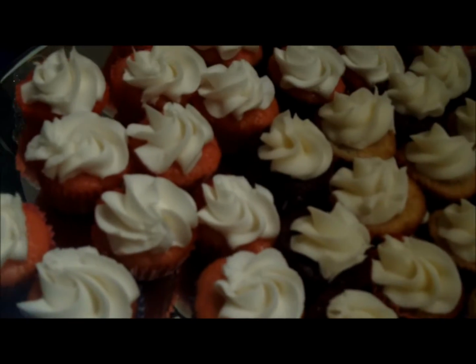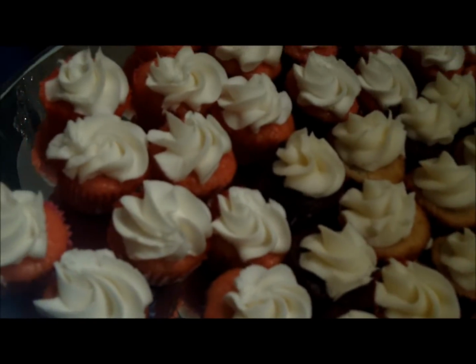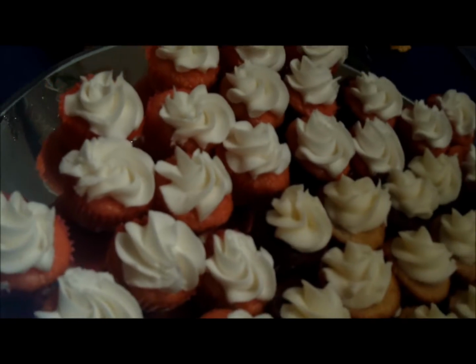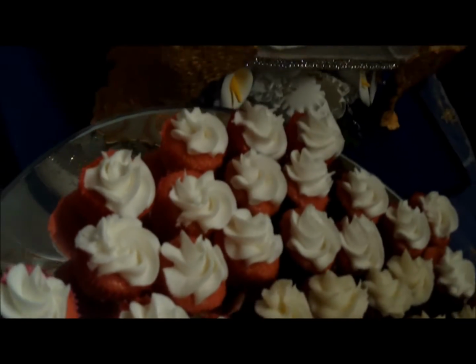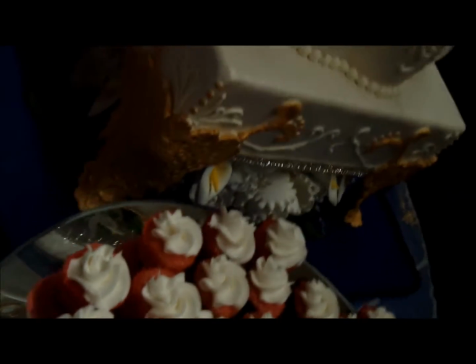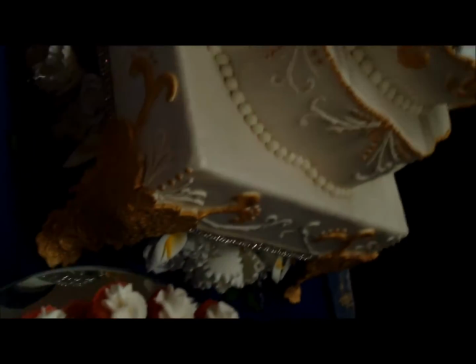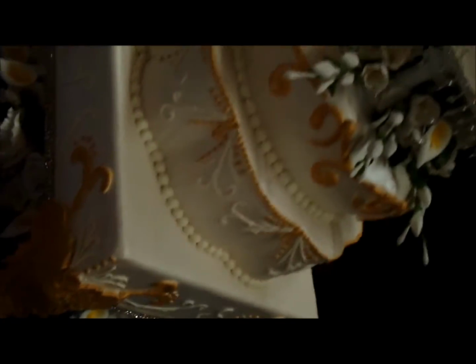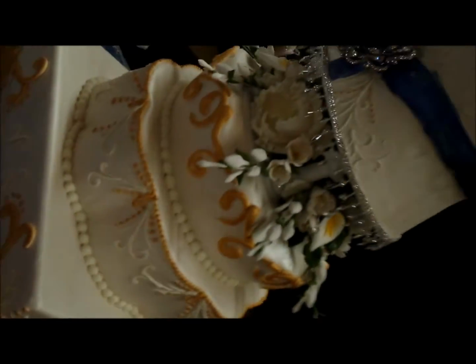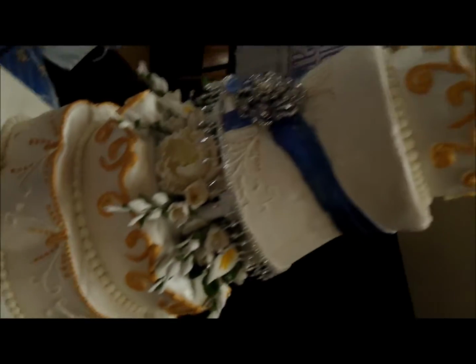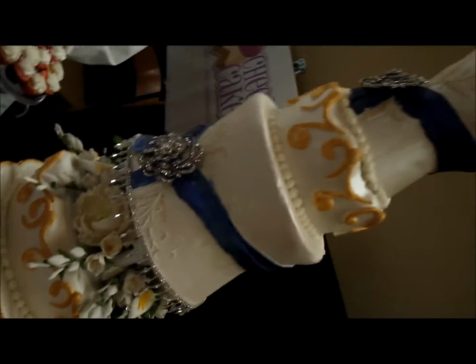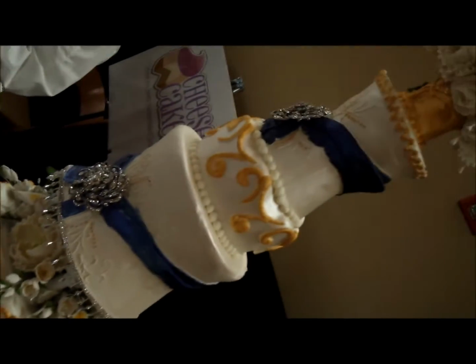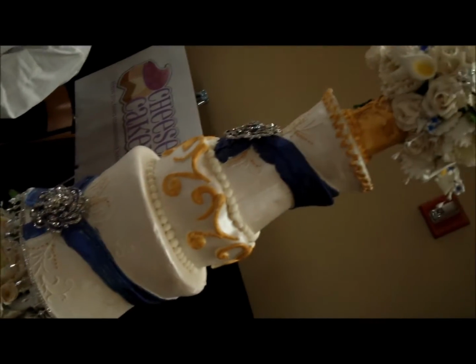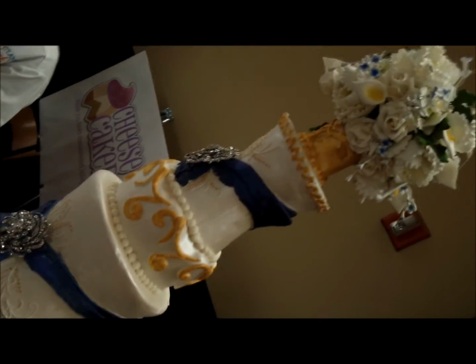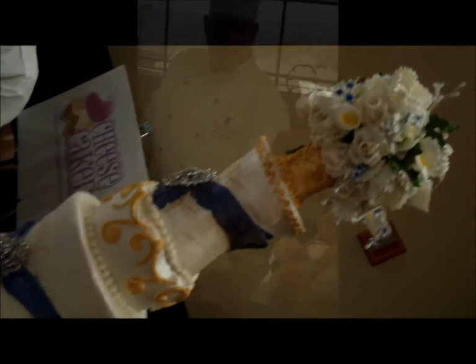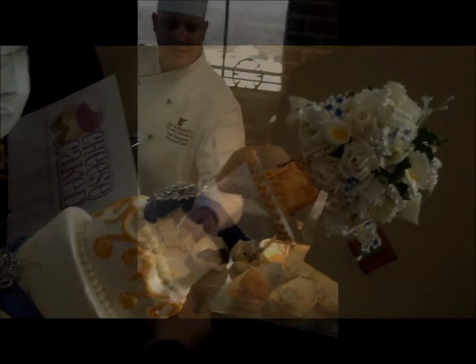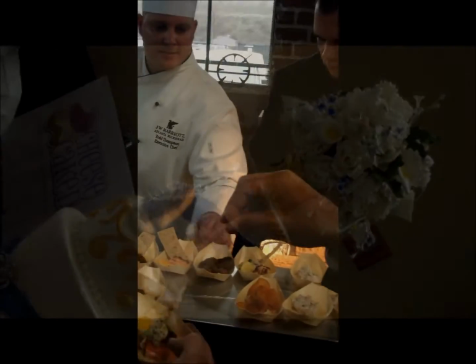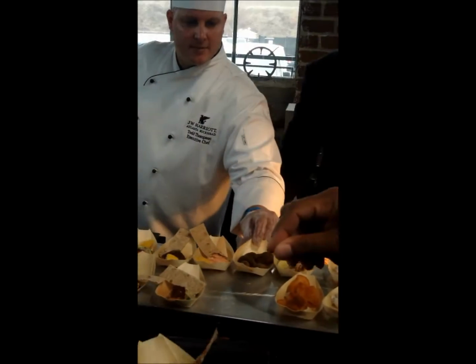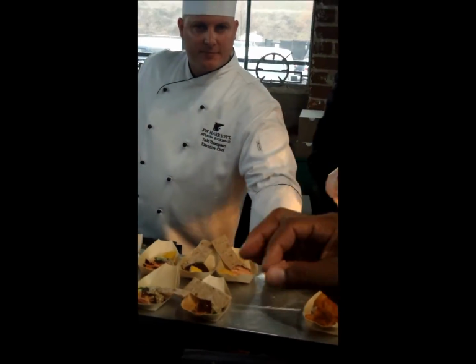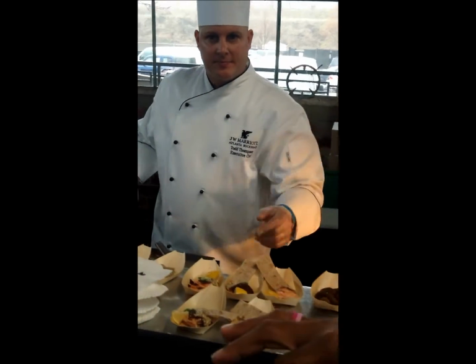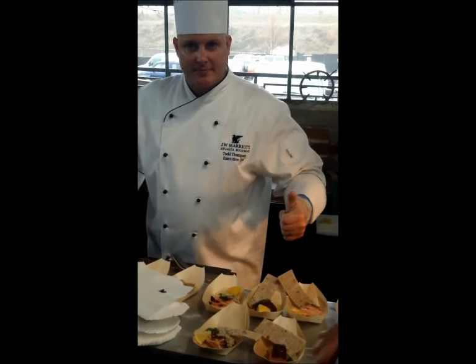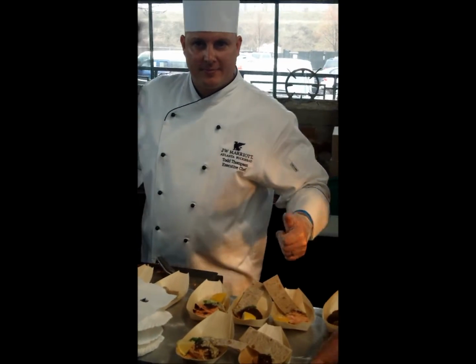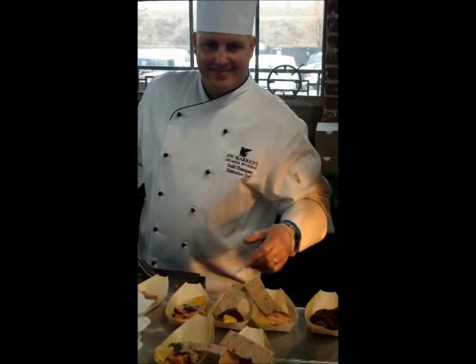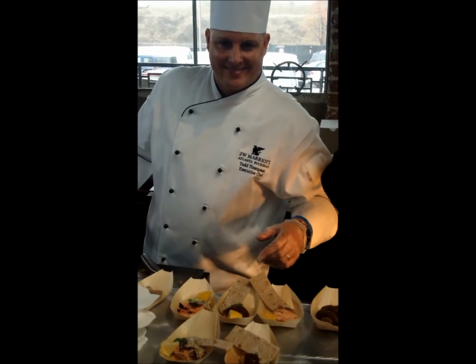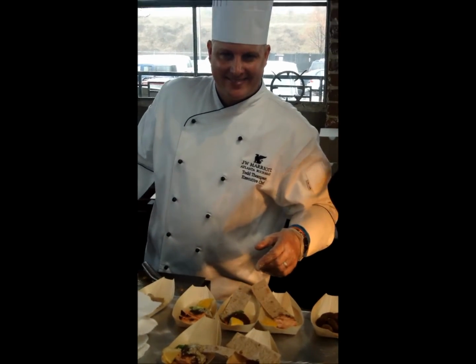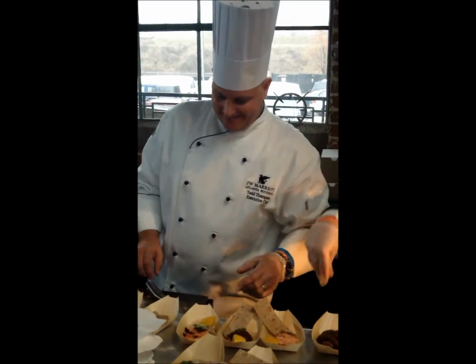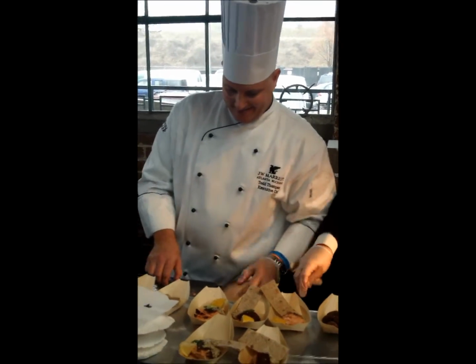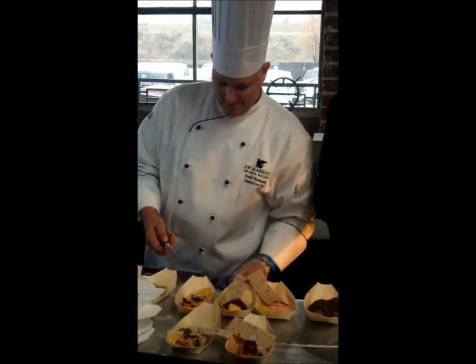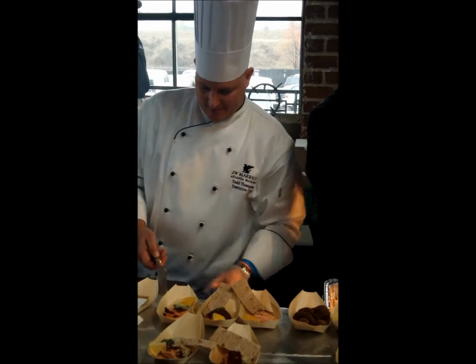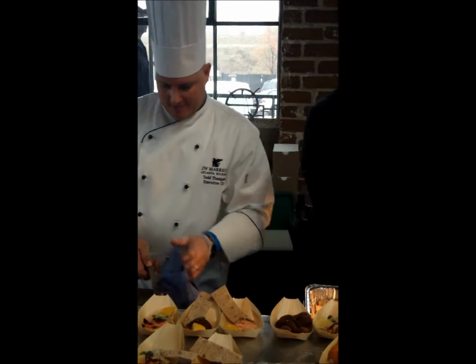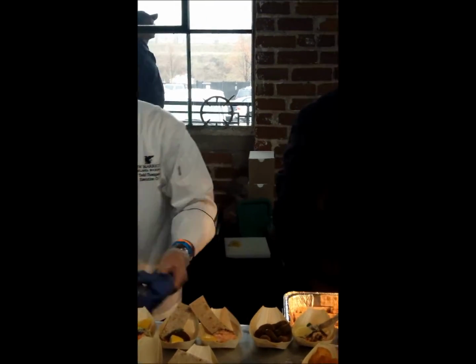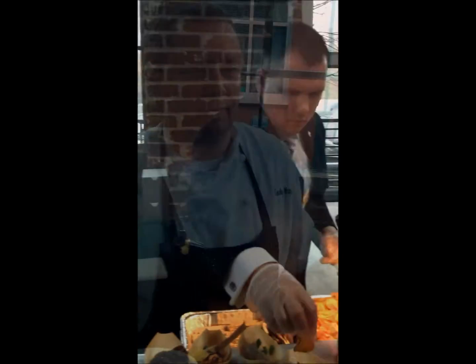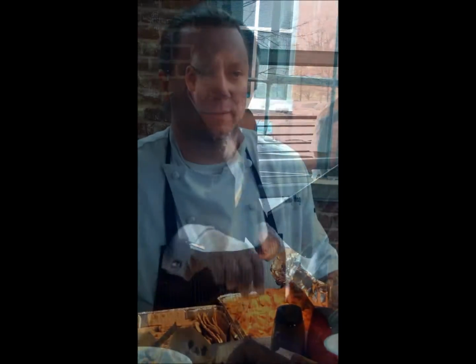They've got the signature rub on it with the mustard dill sauce and the whole wheat flatbread. Then here we have our sweet onion dip with the bacon.